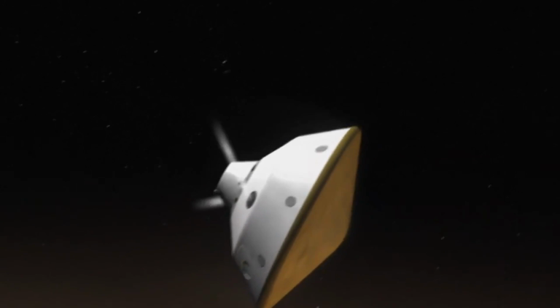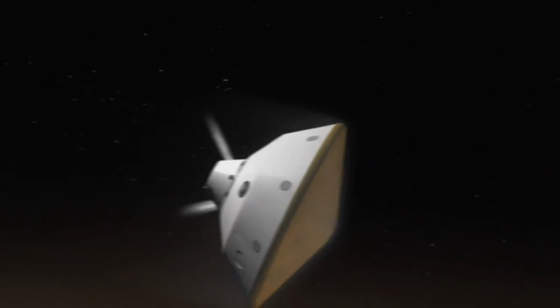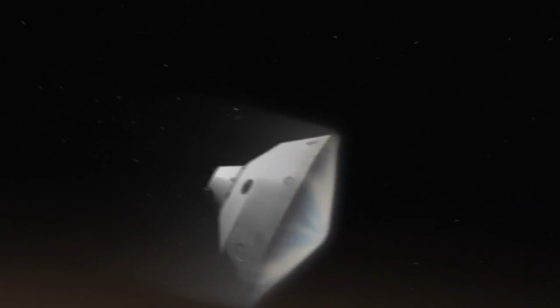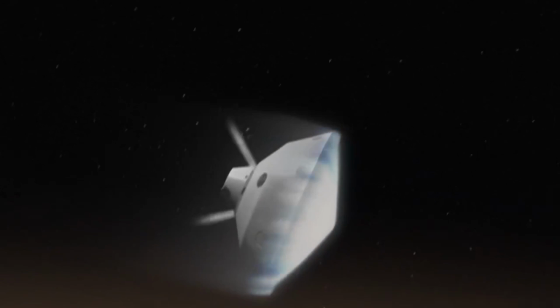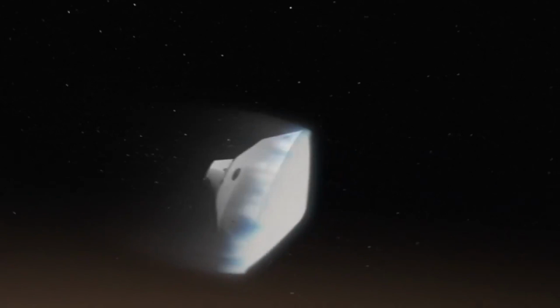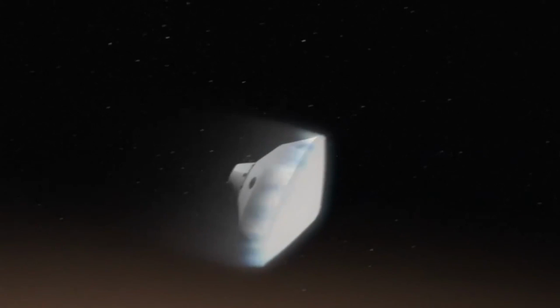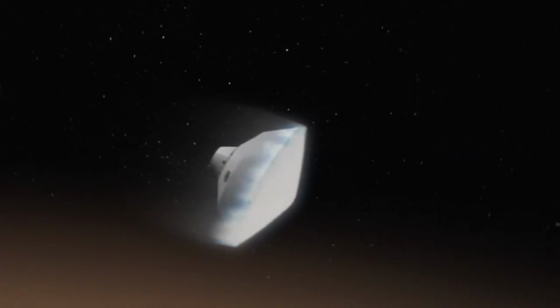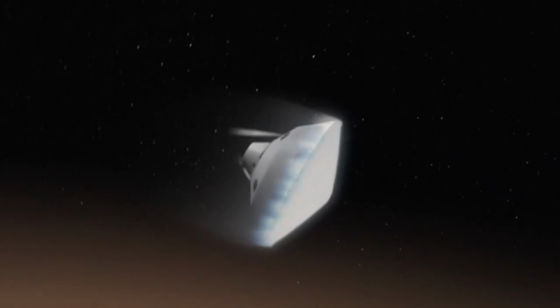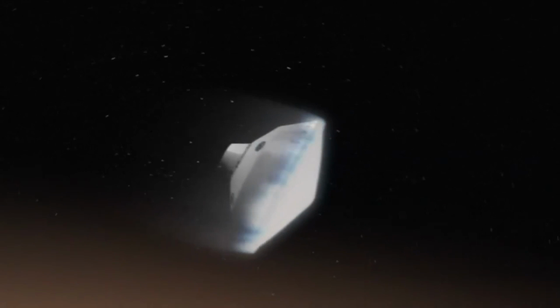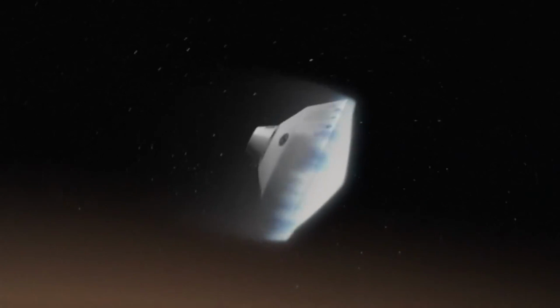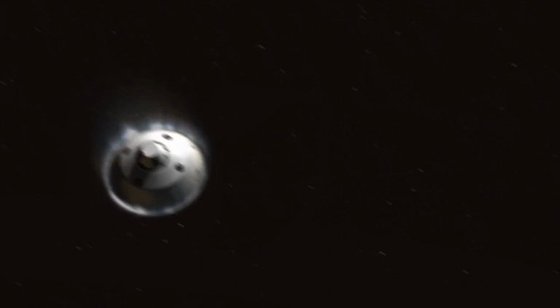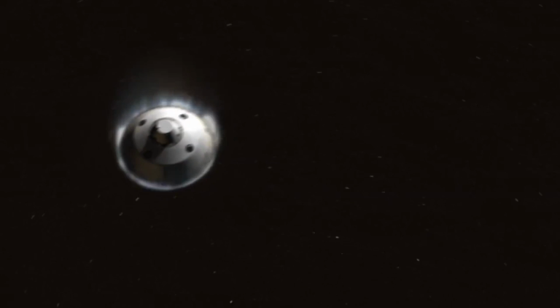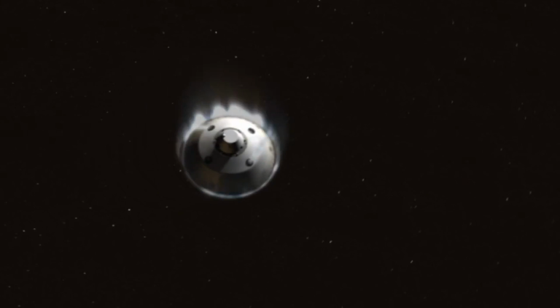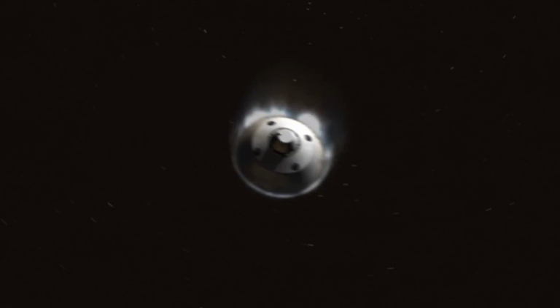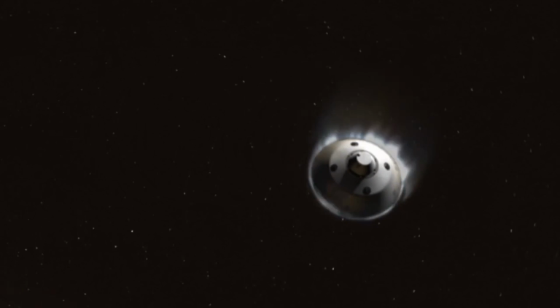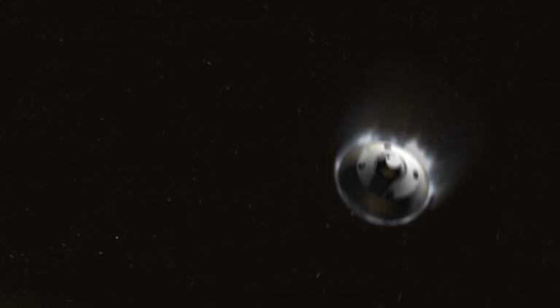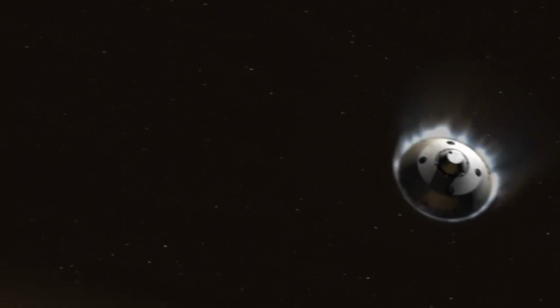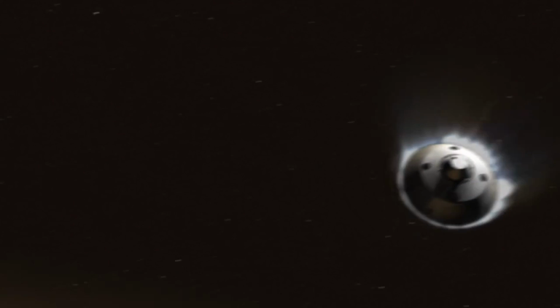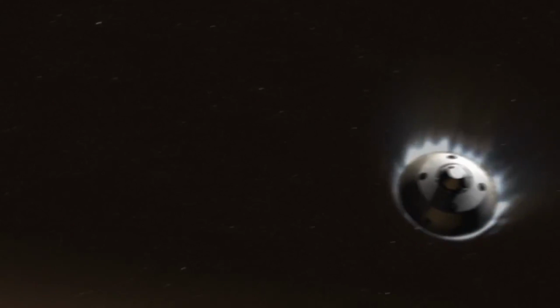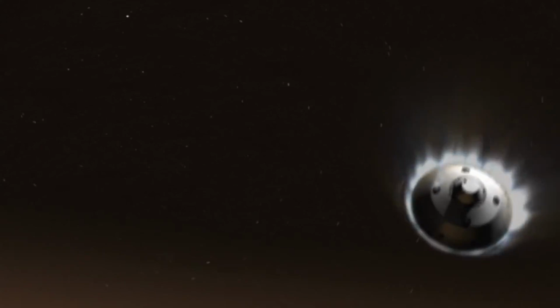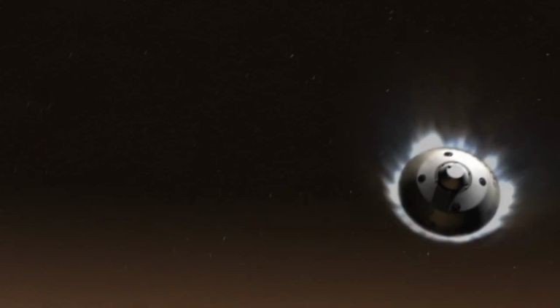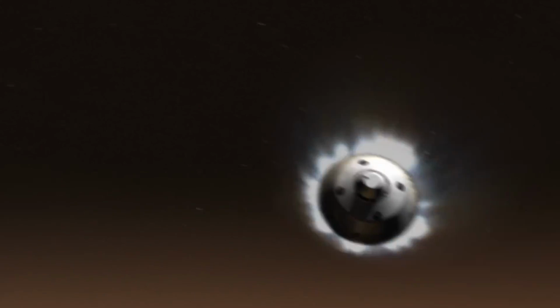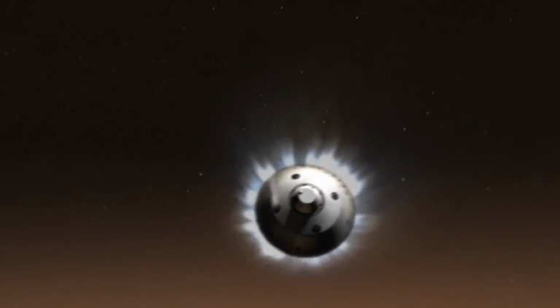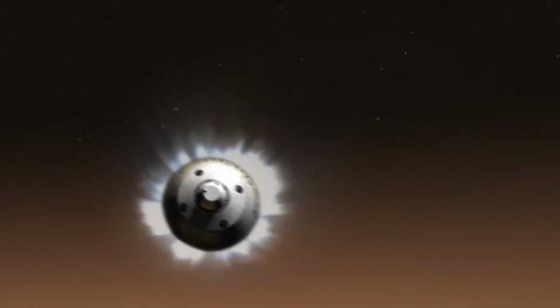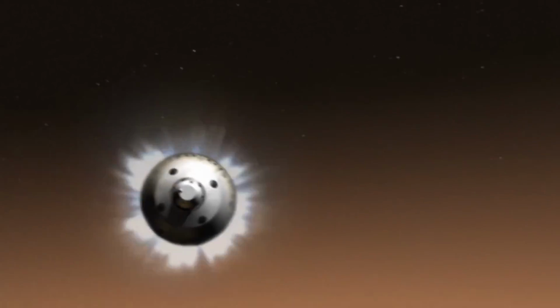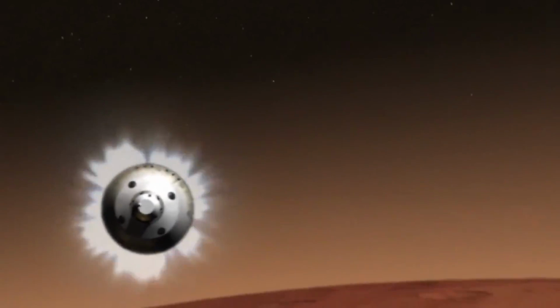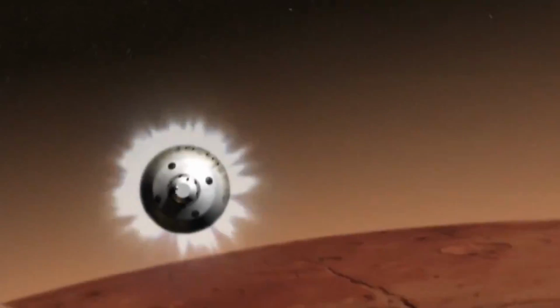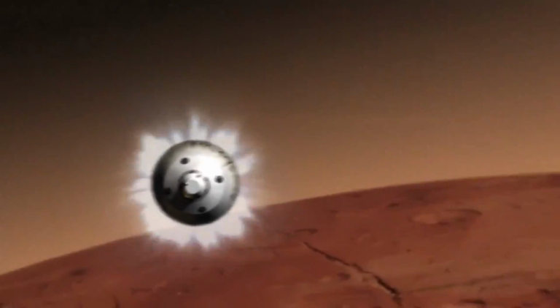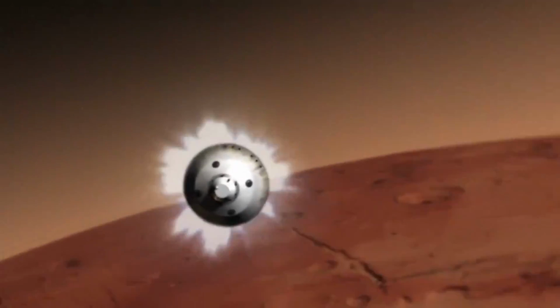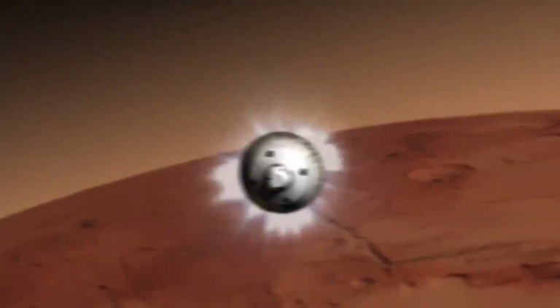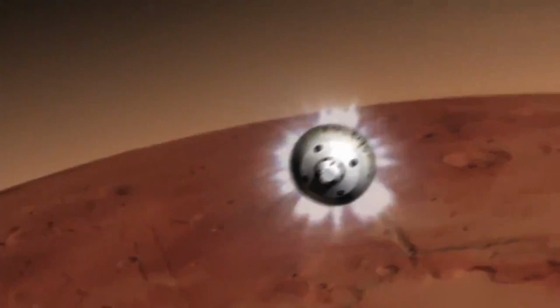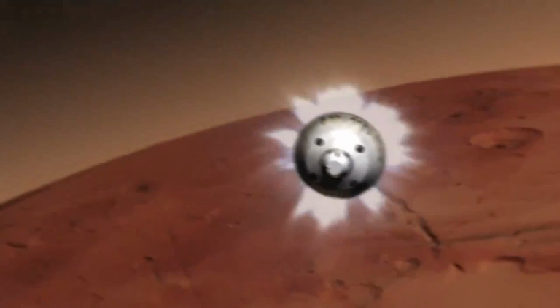We're switching to the GLGA — signal is dropped. We are beginning to feel the atmosphere as we go in here. Vehicle is just reported via tone that it has started guided entry. At this time, the vehicle is beginning to steer its way to the target.